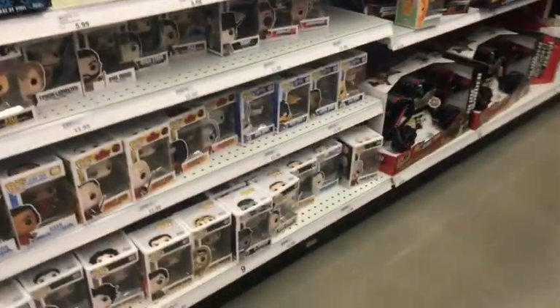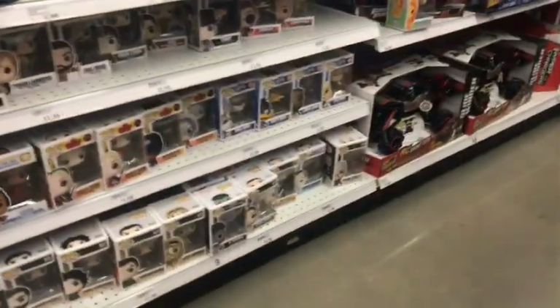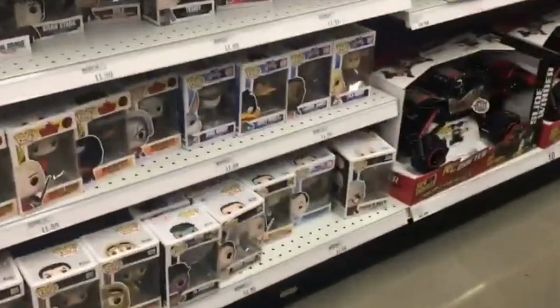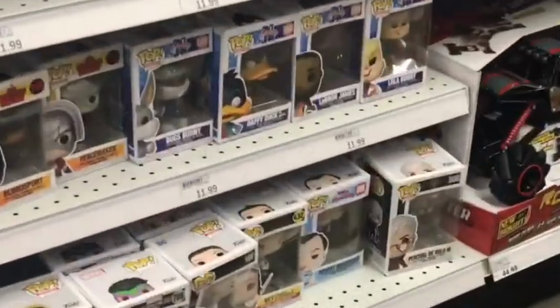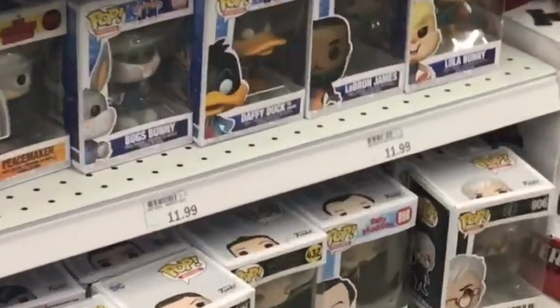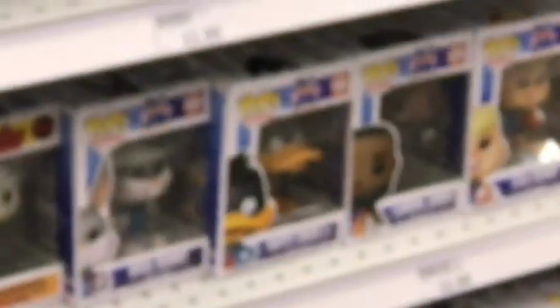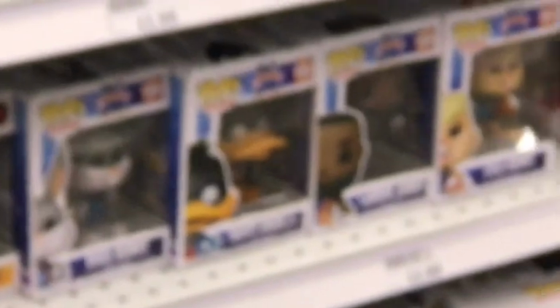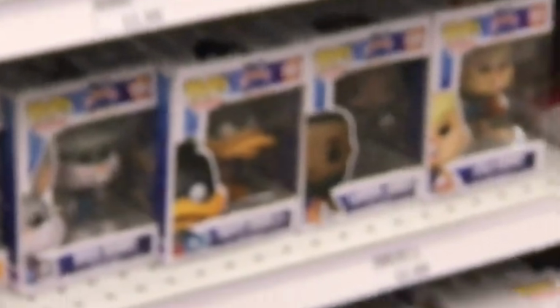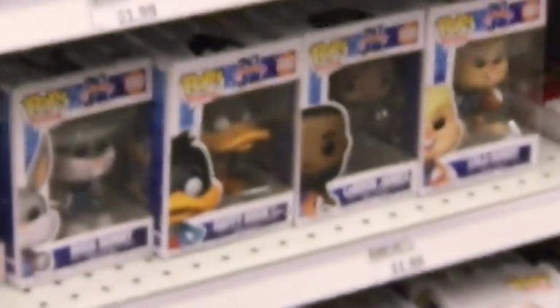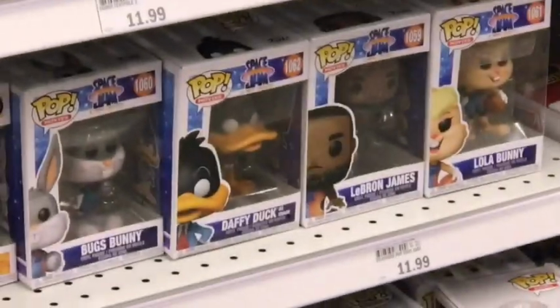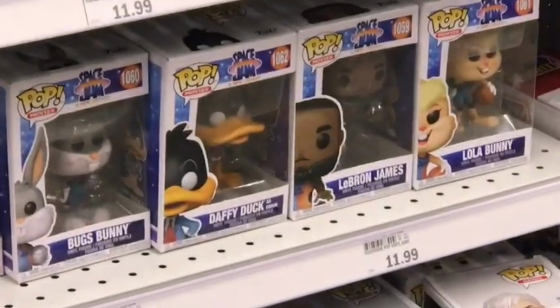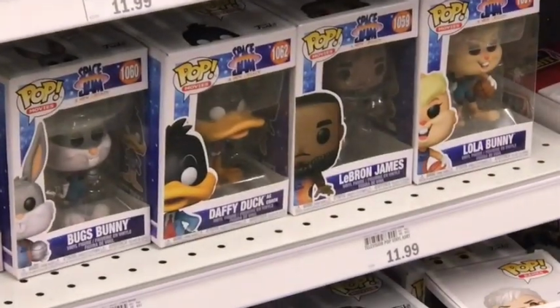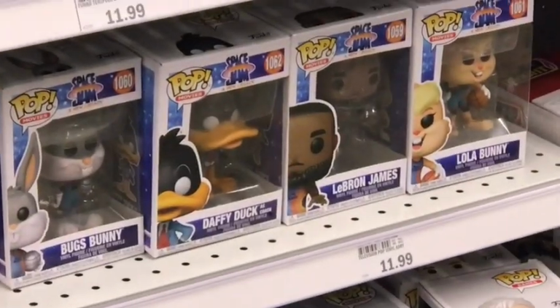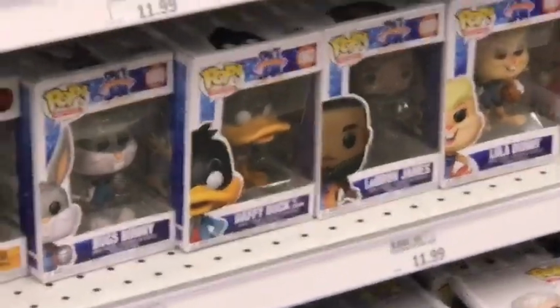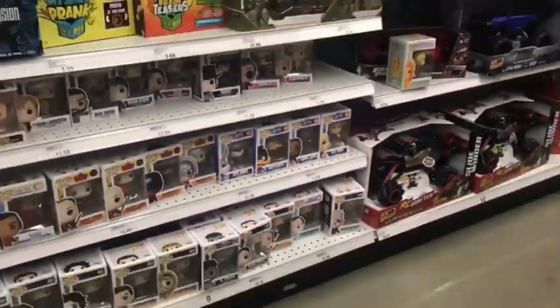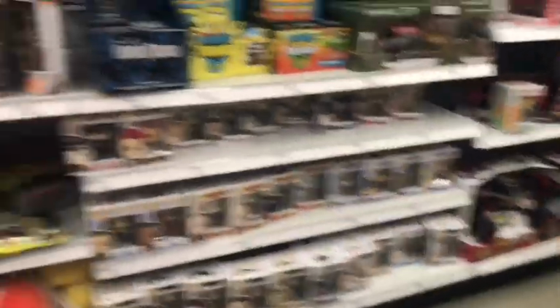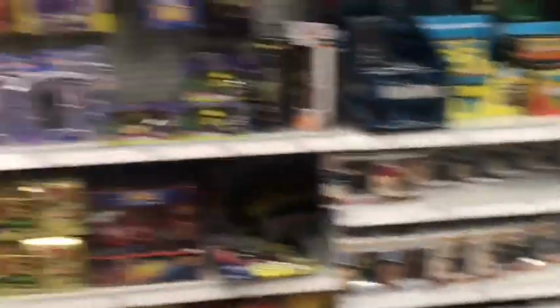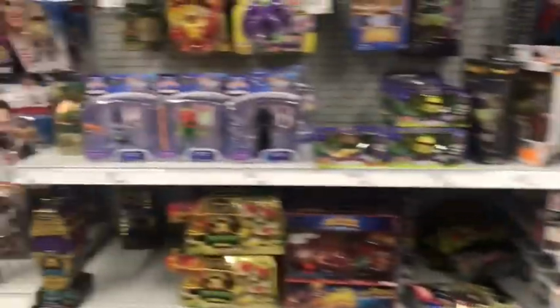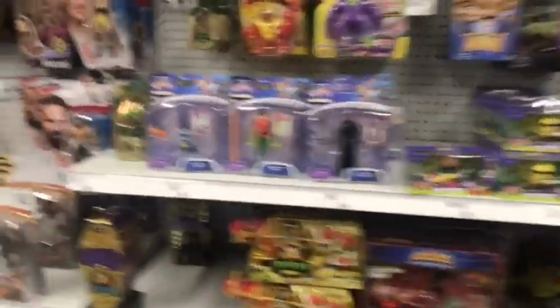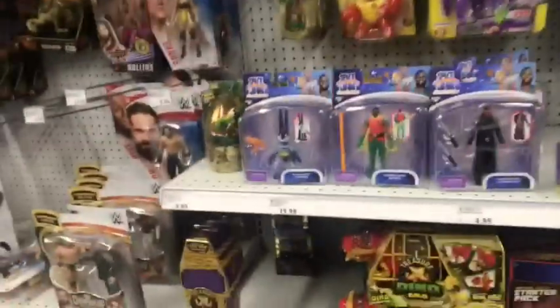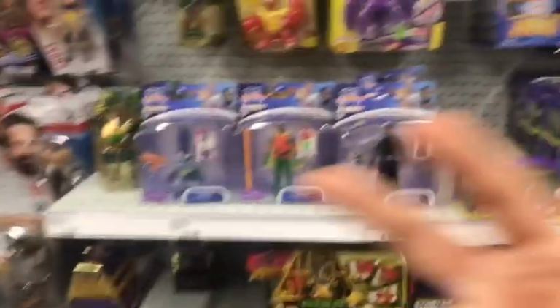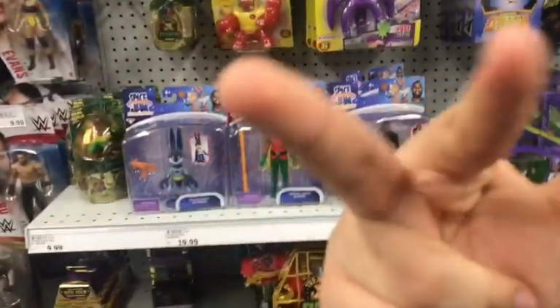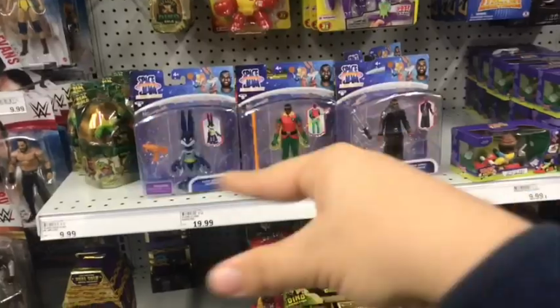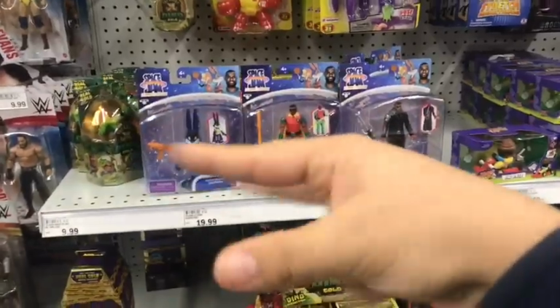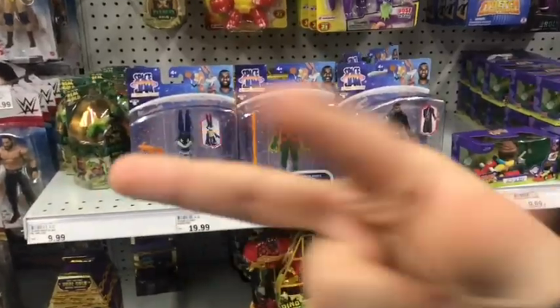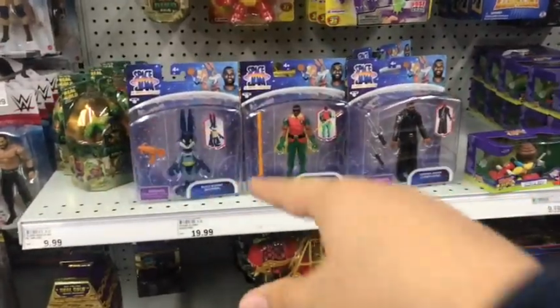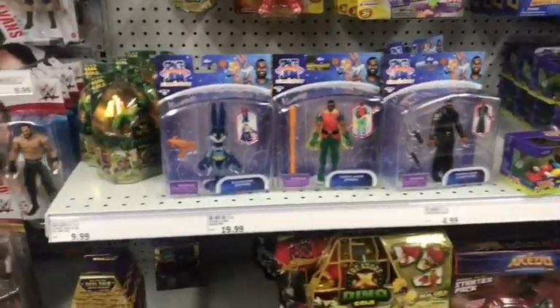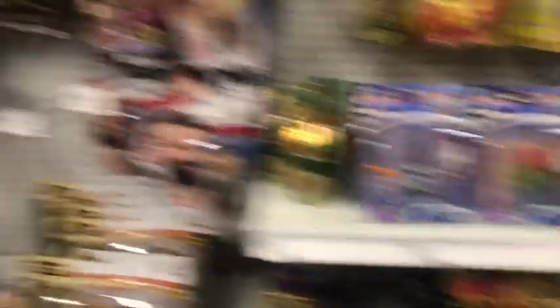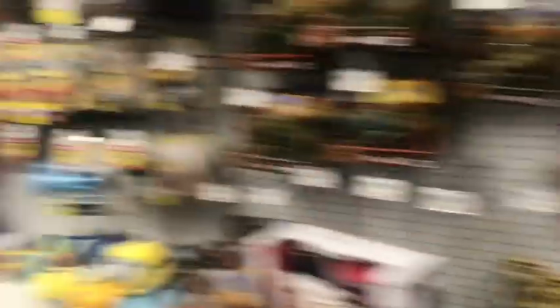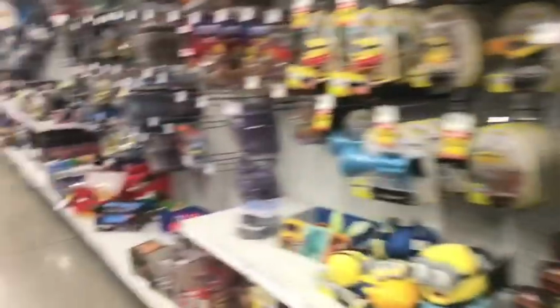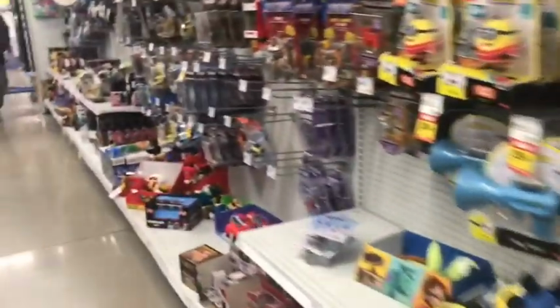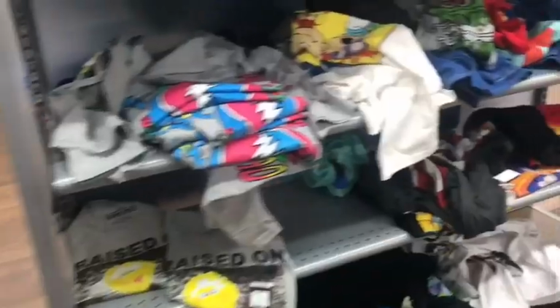Especially when I found the four original Space Jam Funko Pops. That is pretty dope, I gotta say. I got my eyes on them for sure.